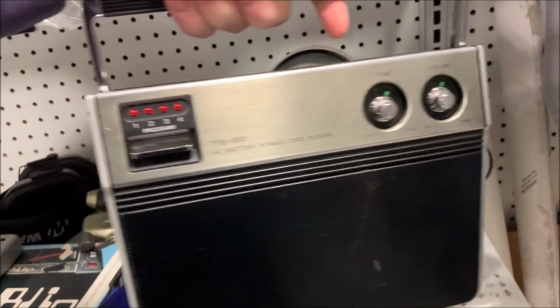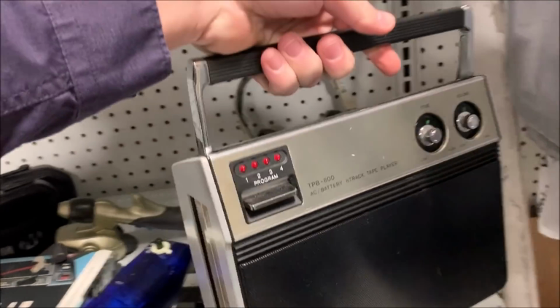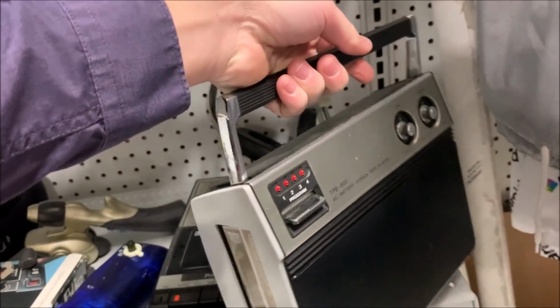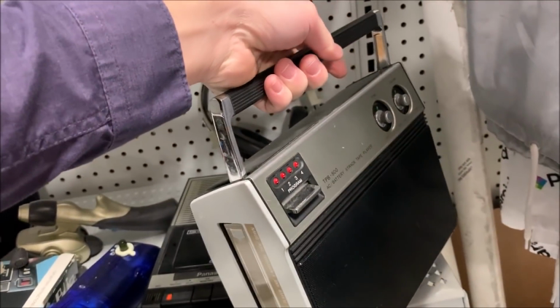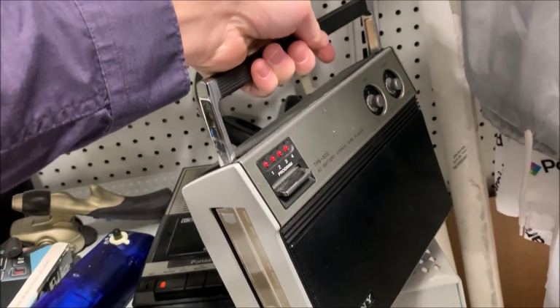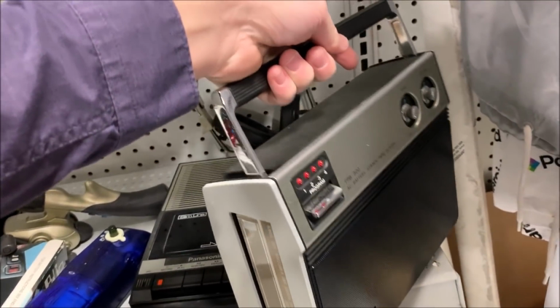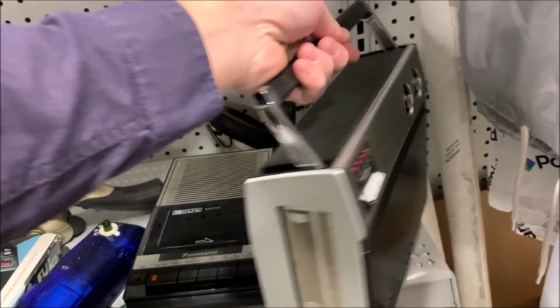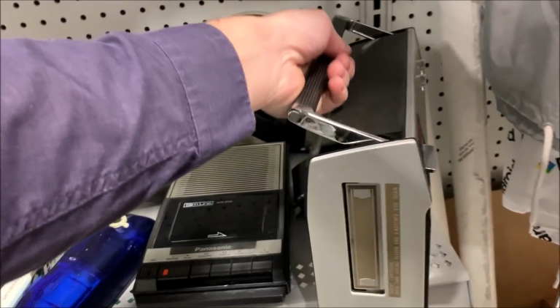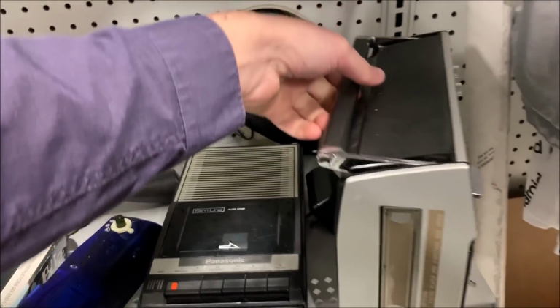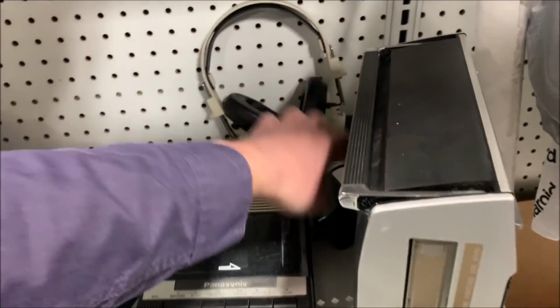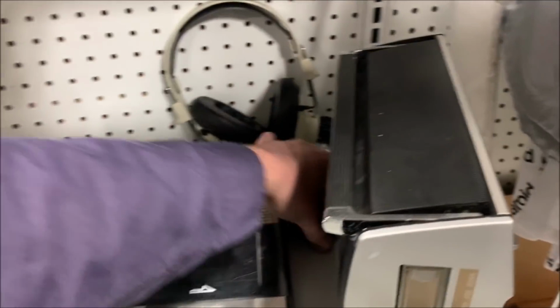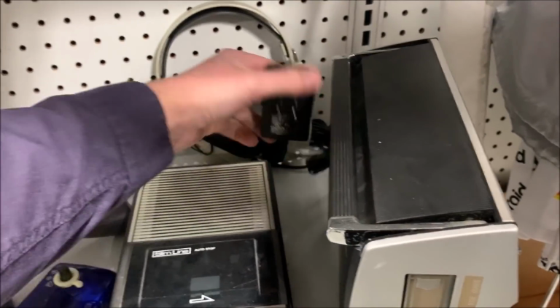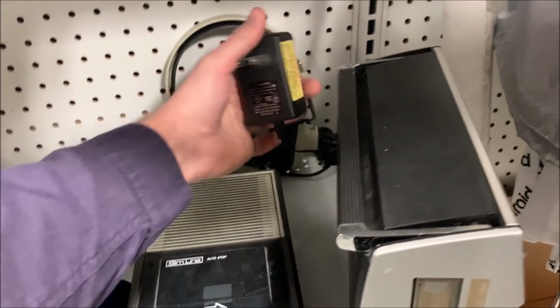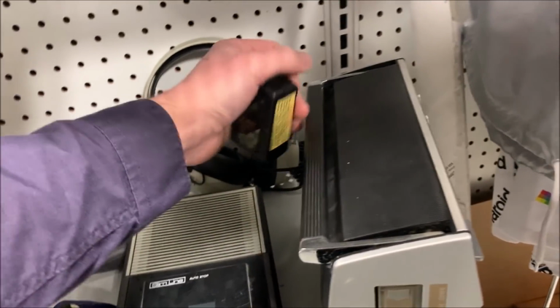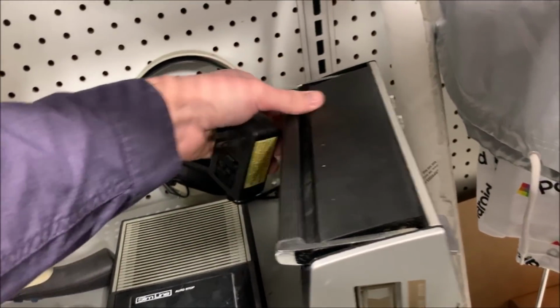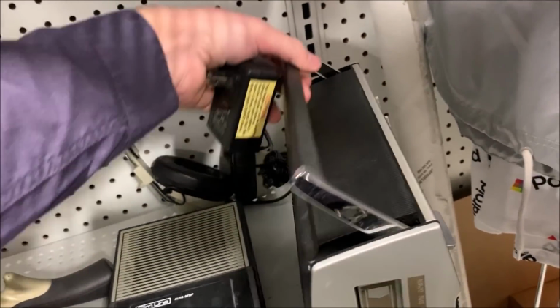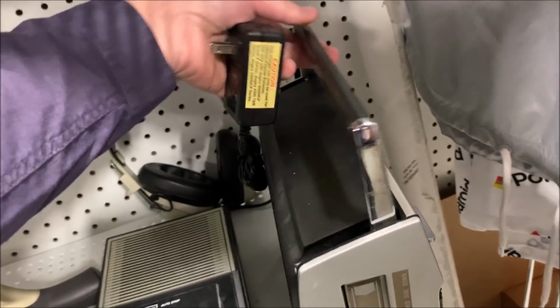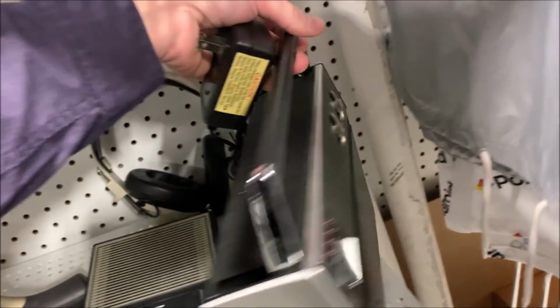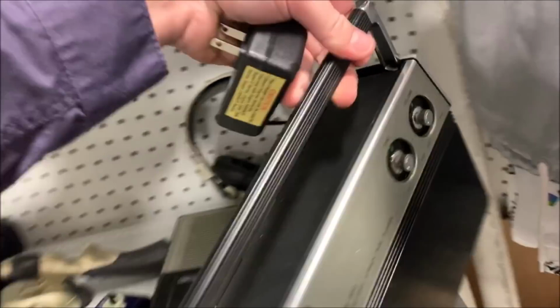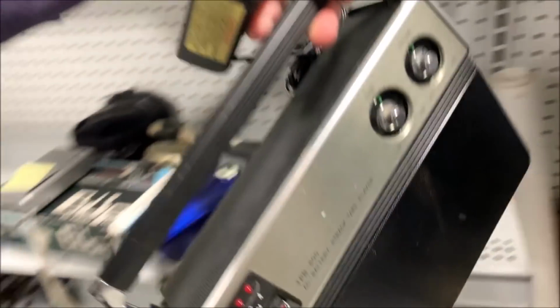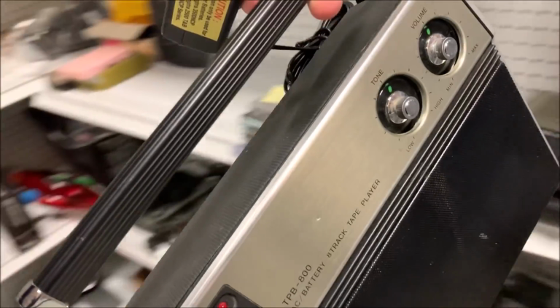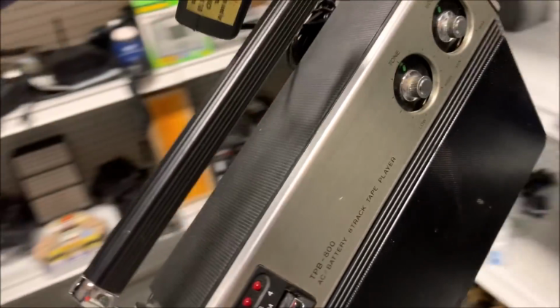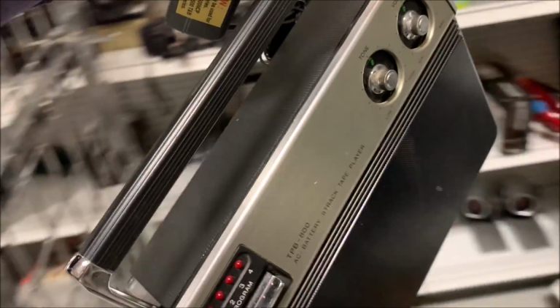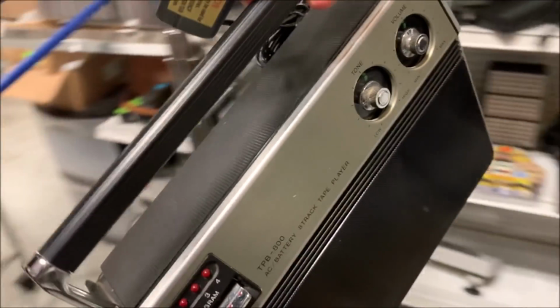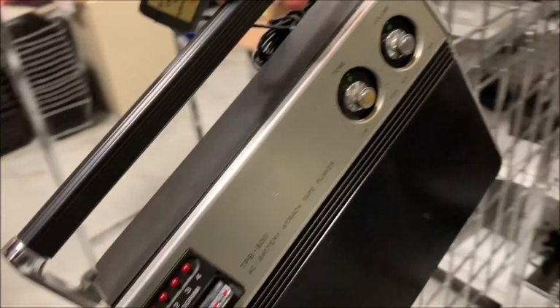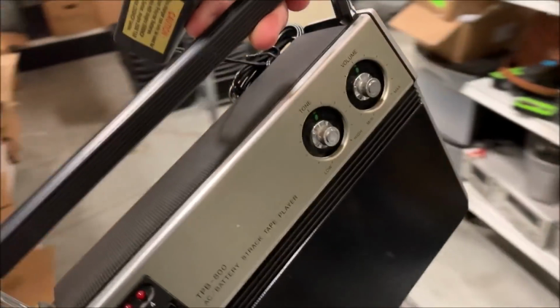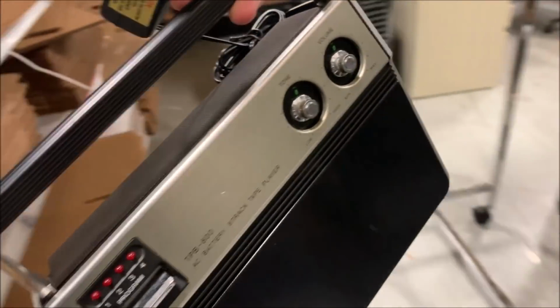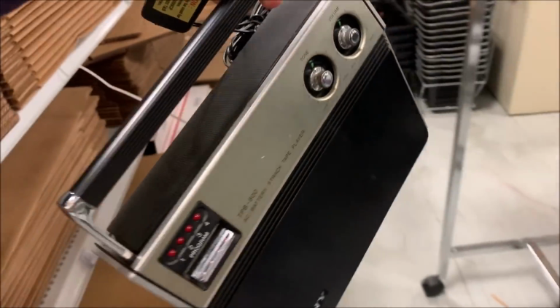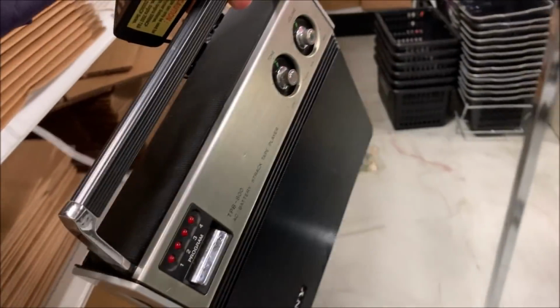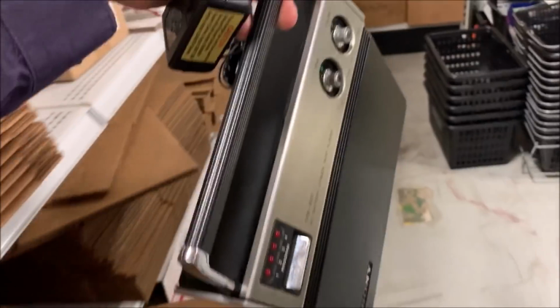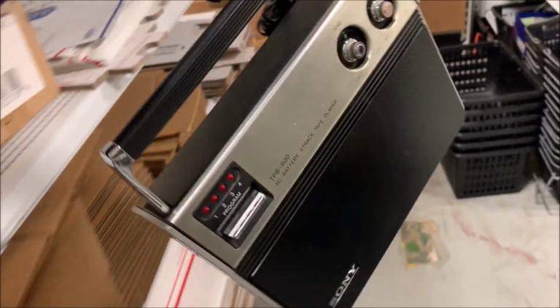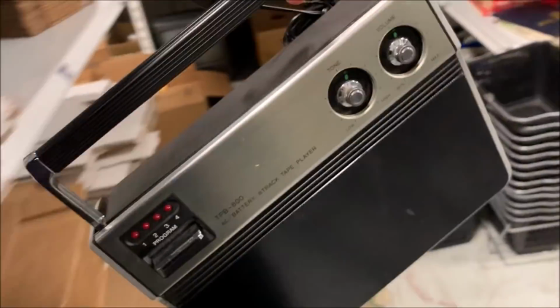I don't remember what I paid for it or where I got it — it's been here for a while. I was going to keep it just for my own collection, but I realized I don't listen to 8-tracks. So I listed it and took an offer for $70.